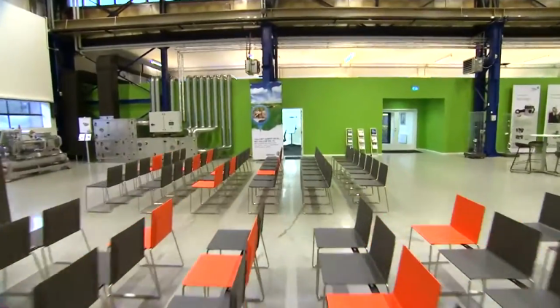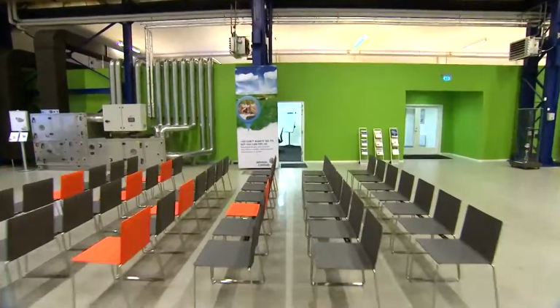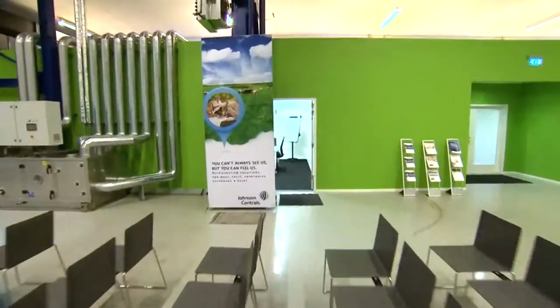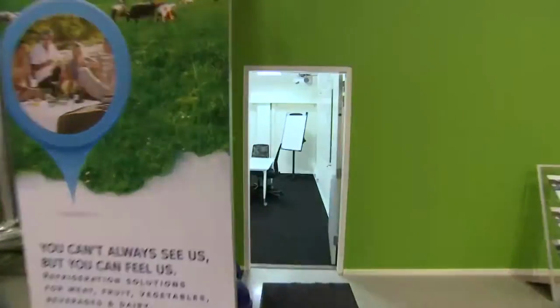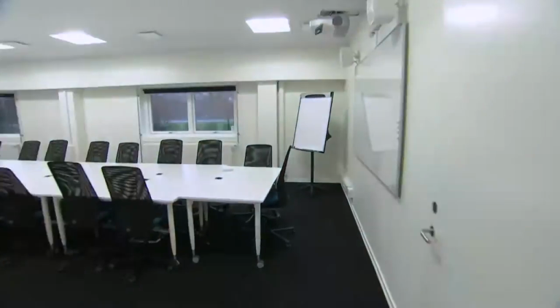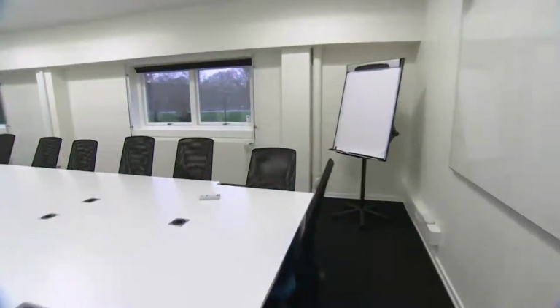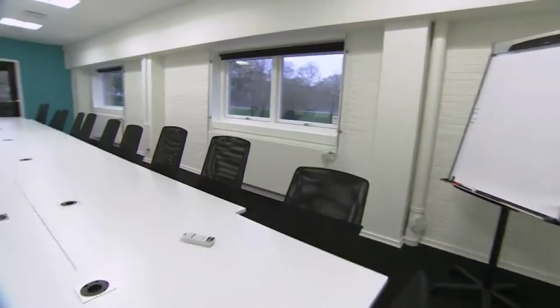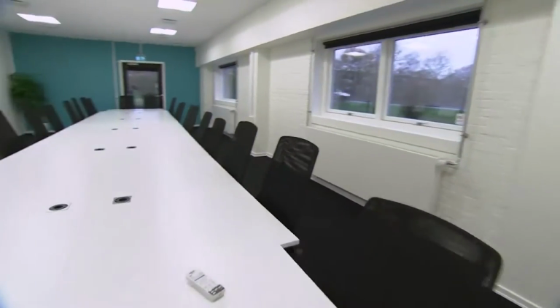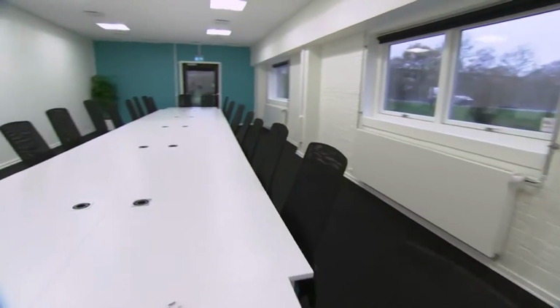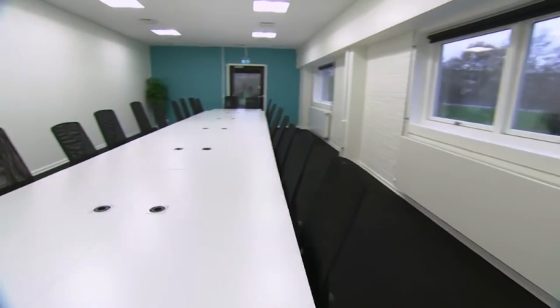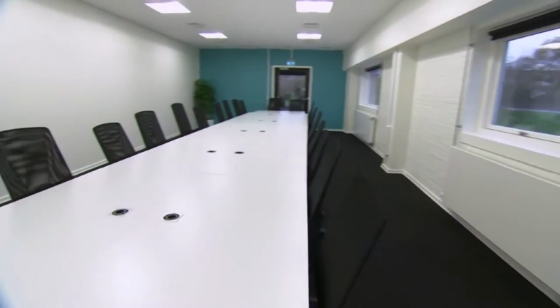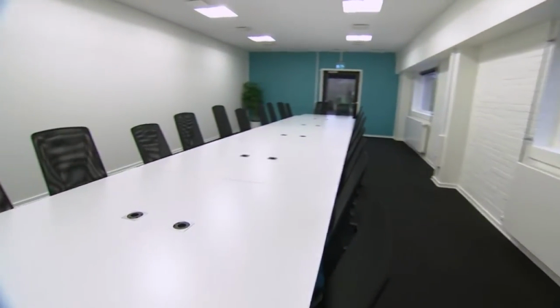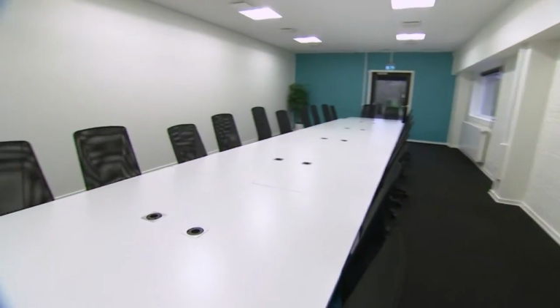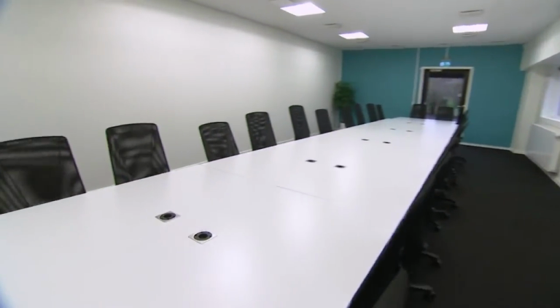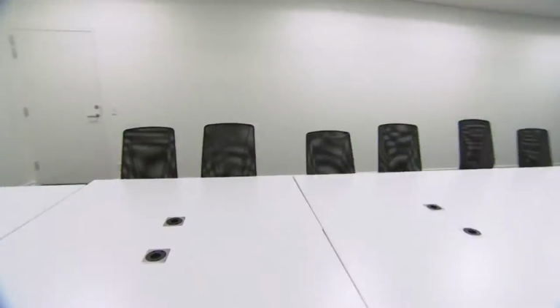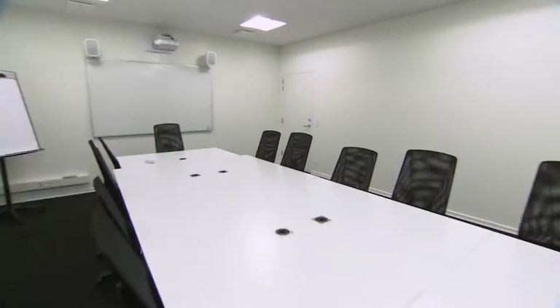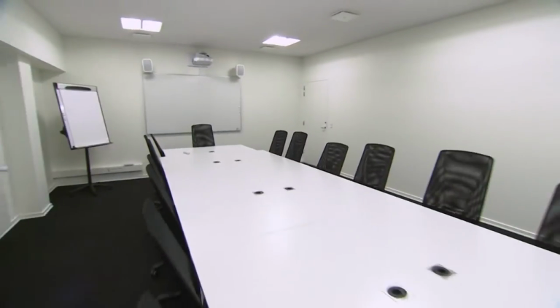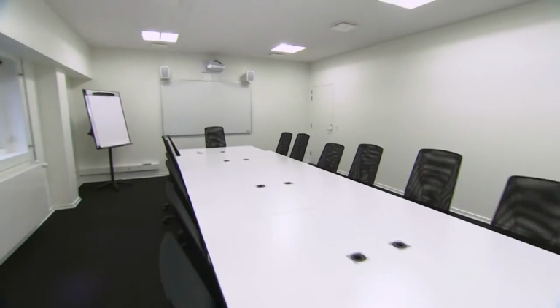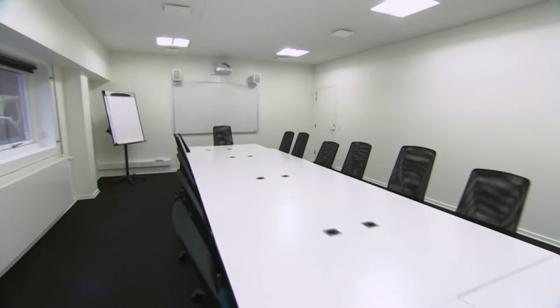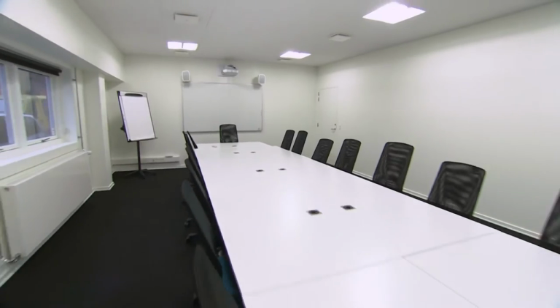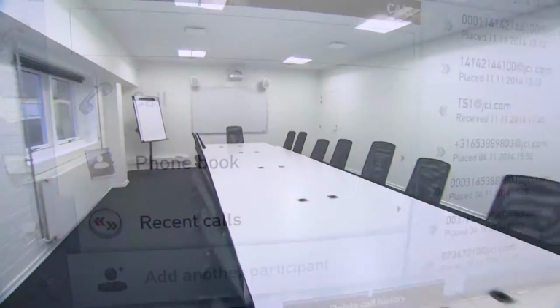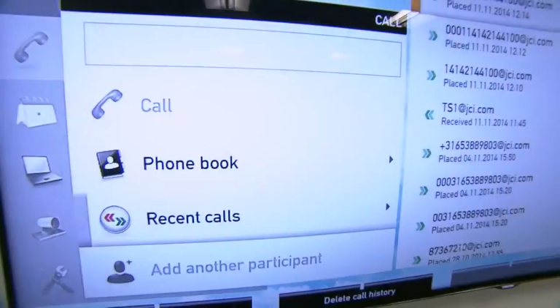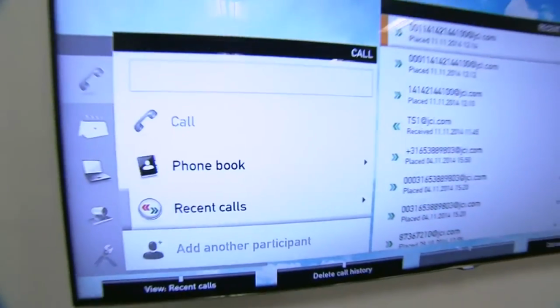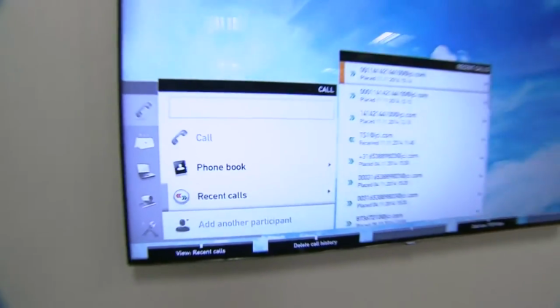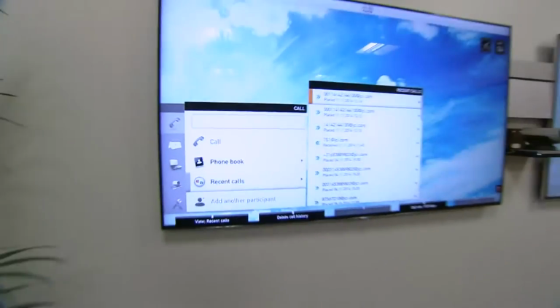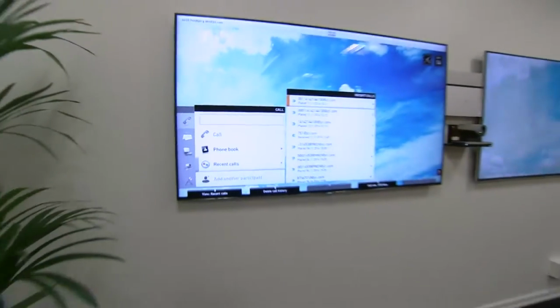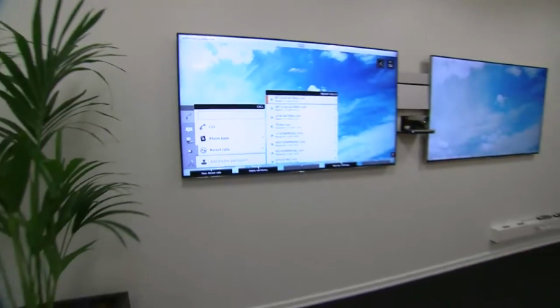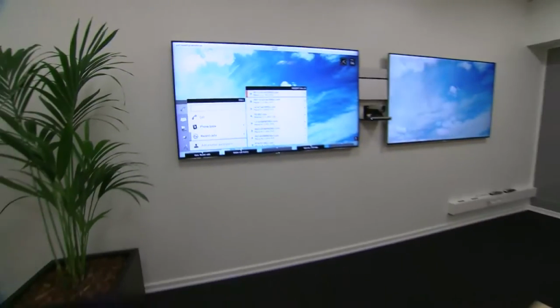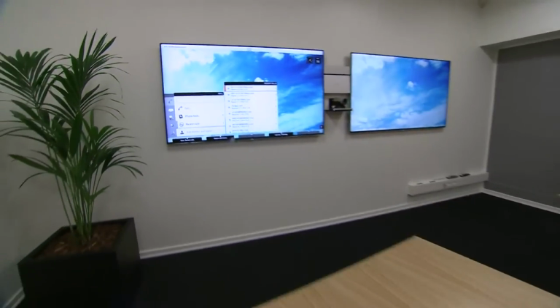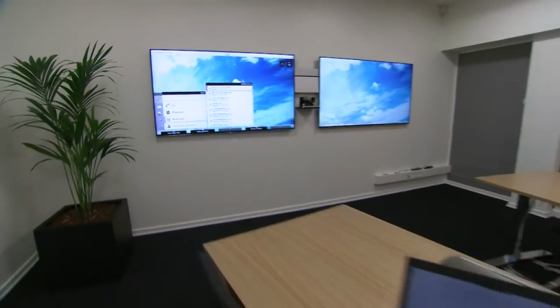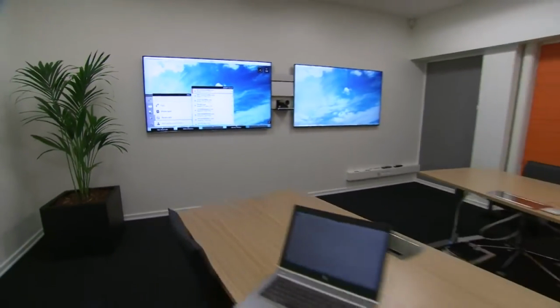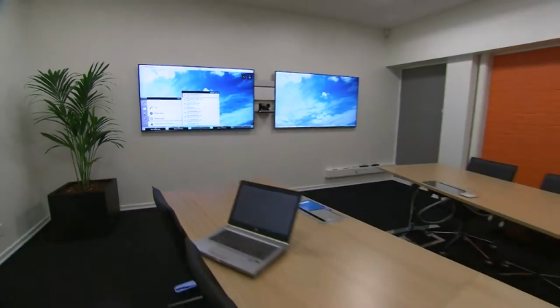The centre also has two larger meeting rooms, provided with all necessary facilities, such as live video conferencing for global virtual trainings or meetings.